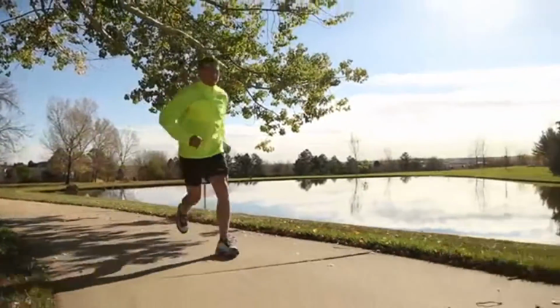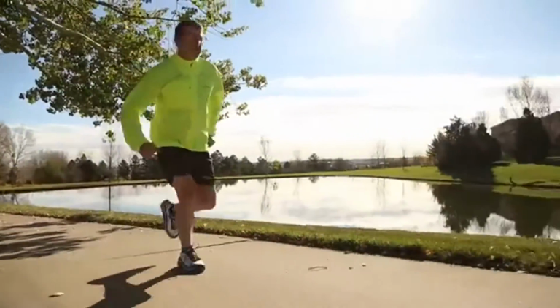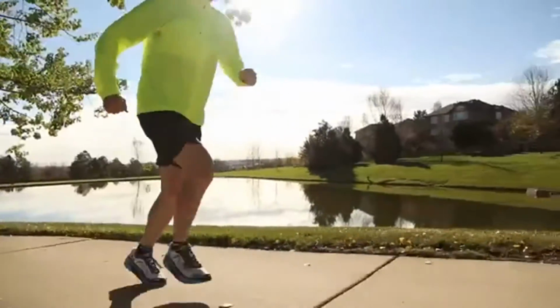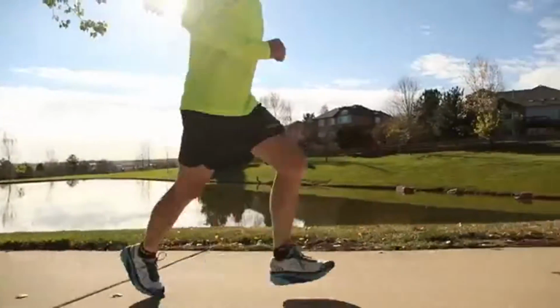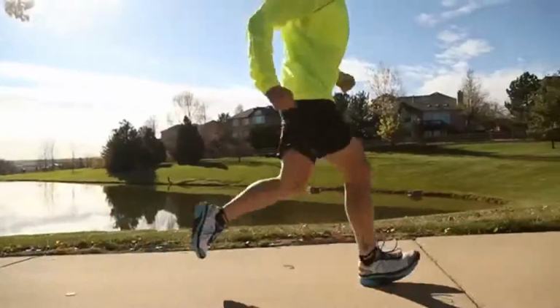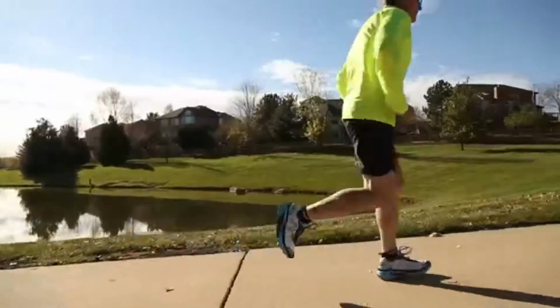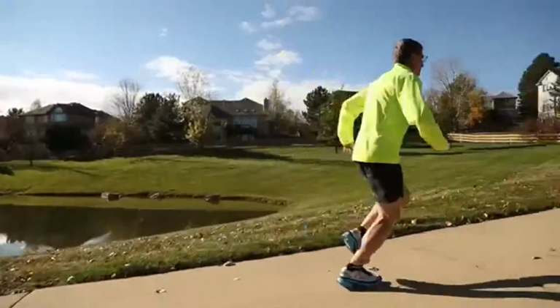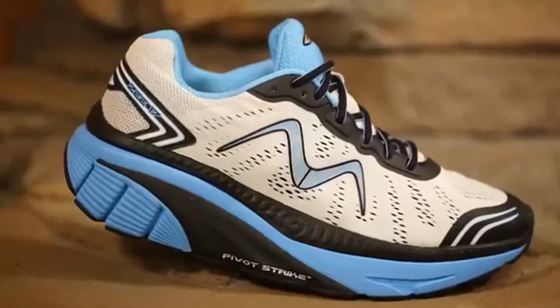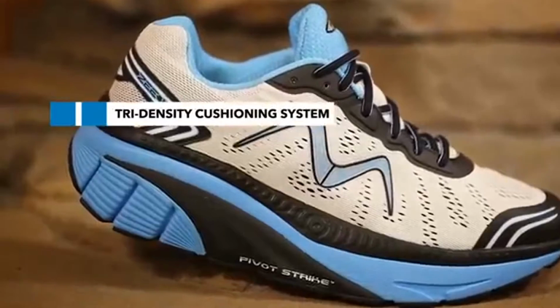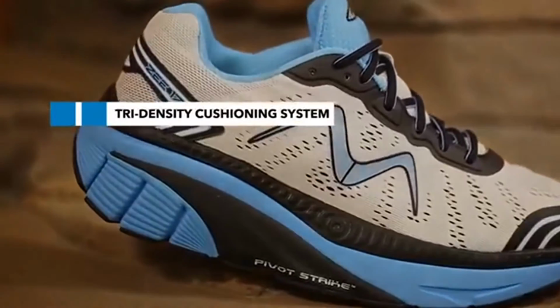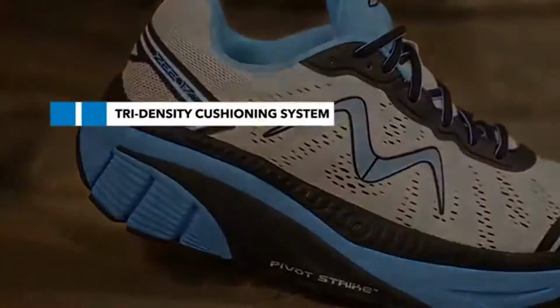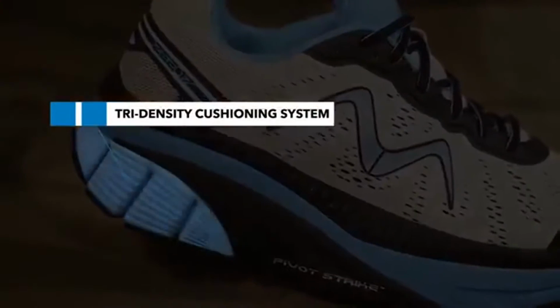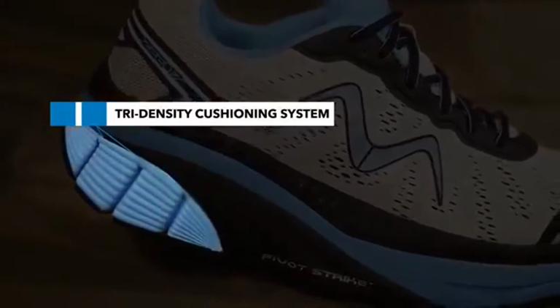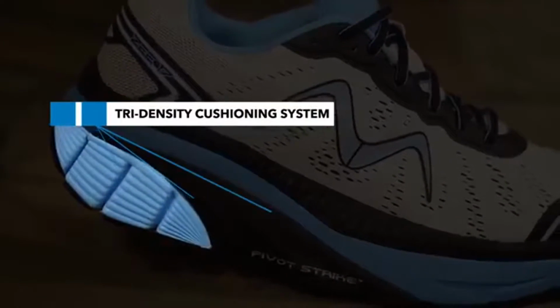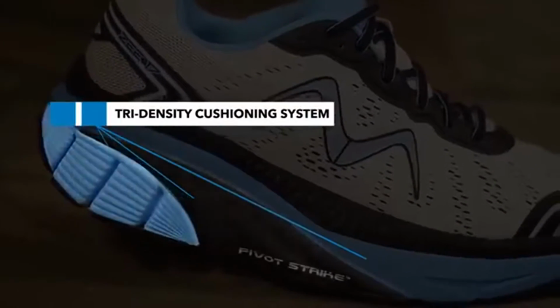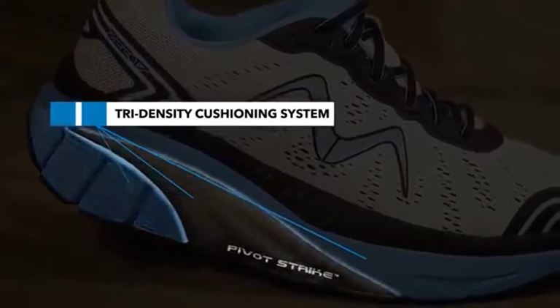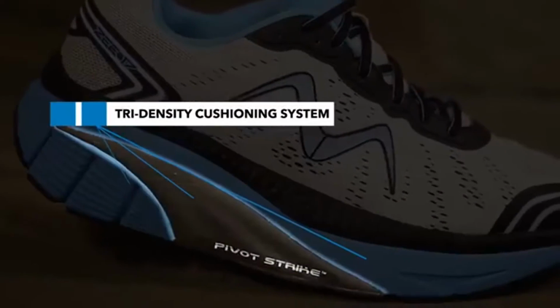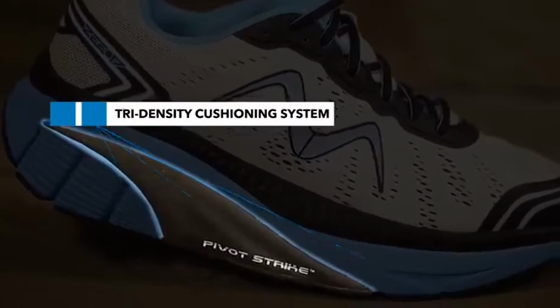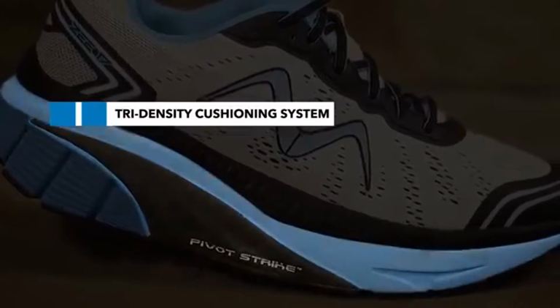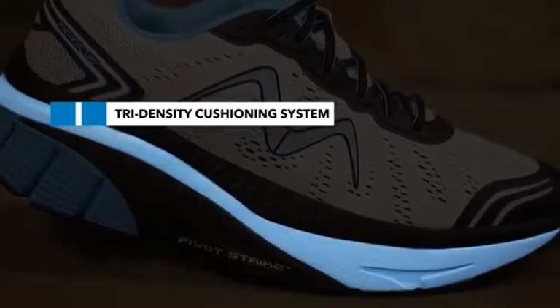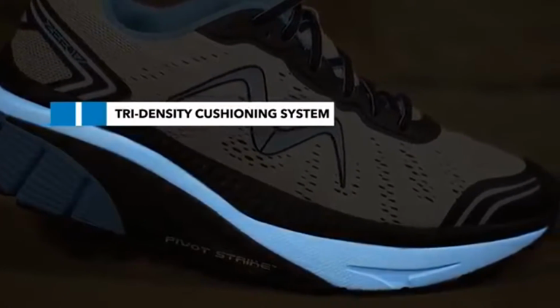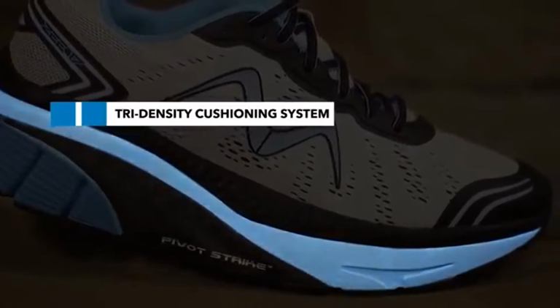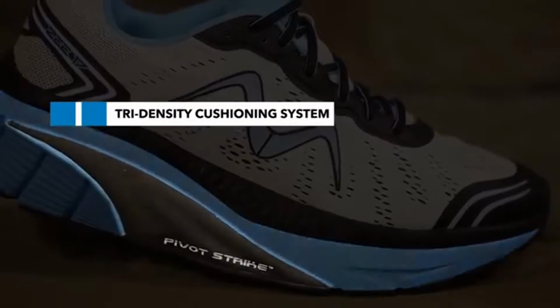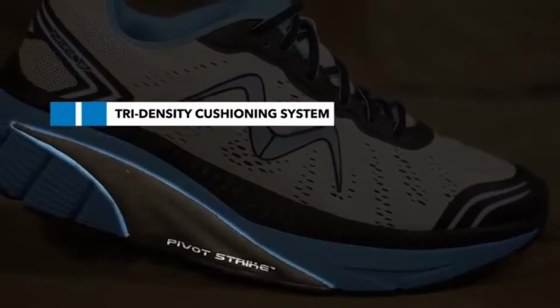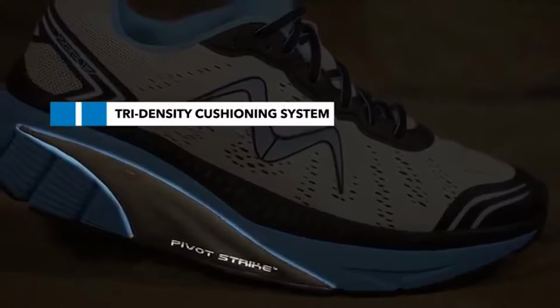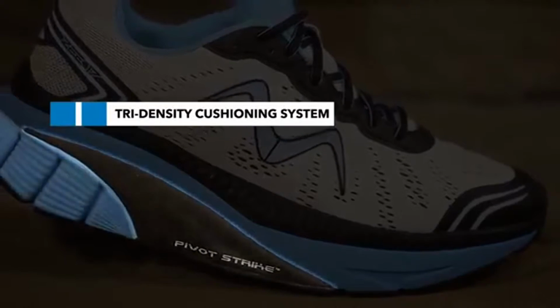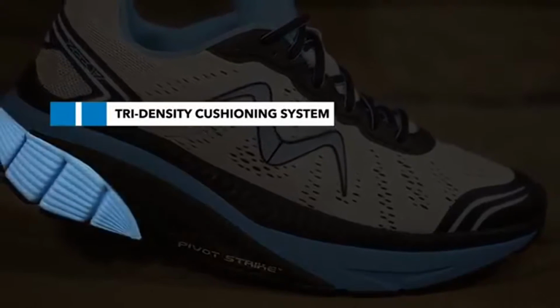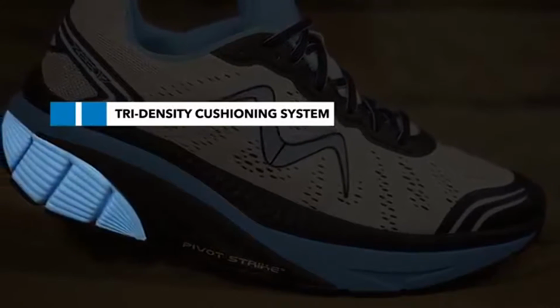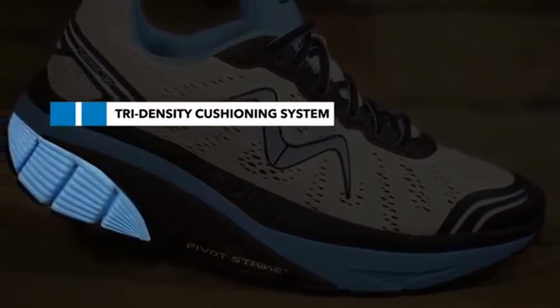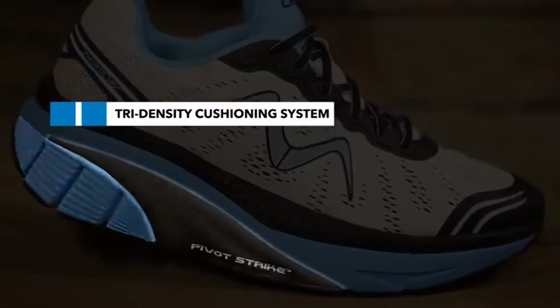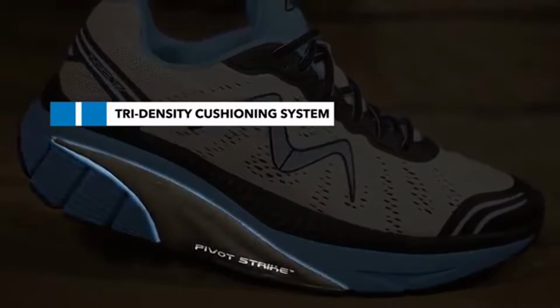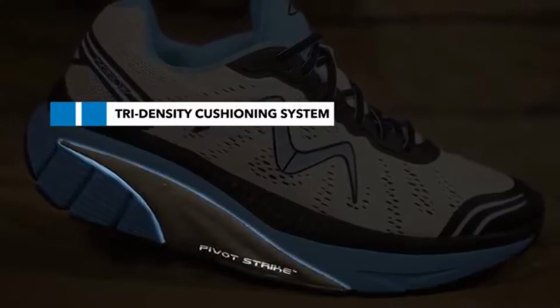The Z17 features MBT's tri-density cushioning system. This three-piece midsole offers a soft density in the heel and increases firmness as it moves through the mid-foot and to the forefoot.